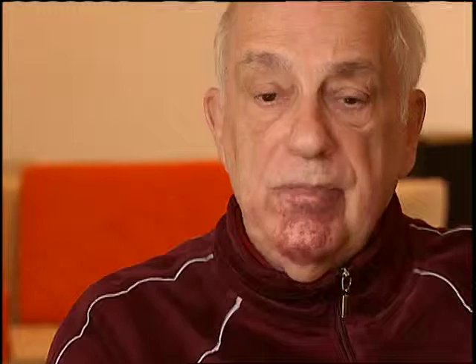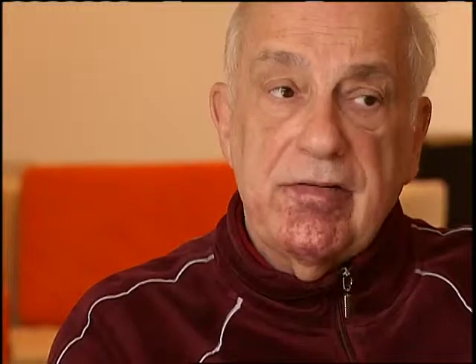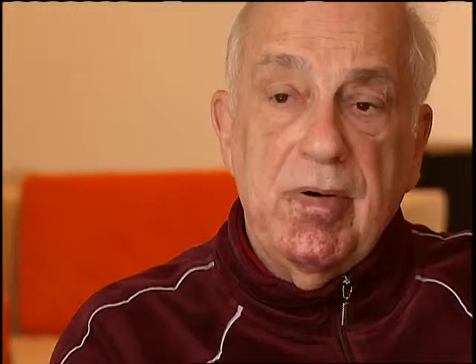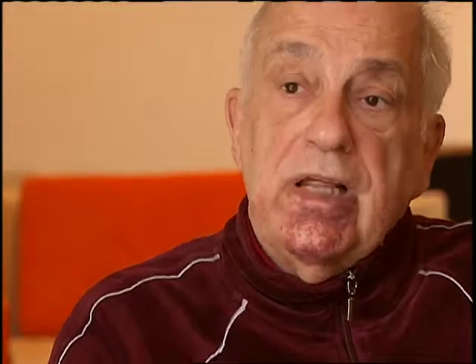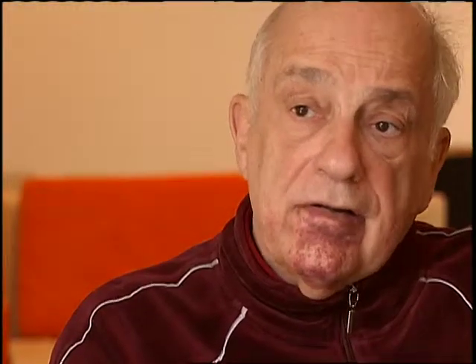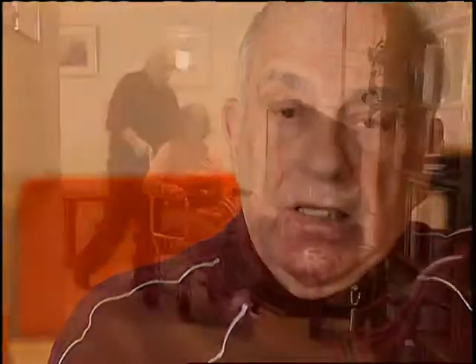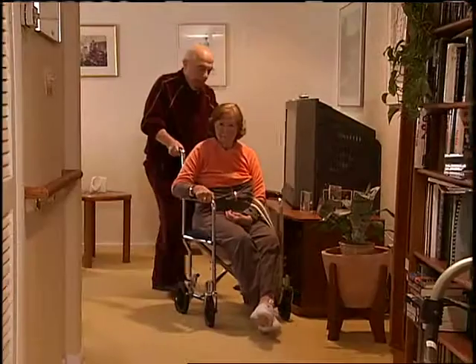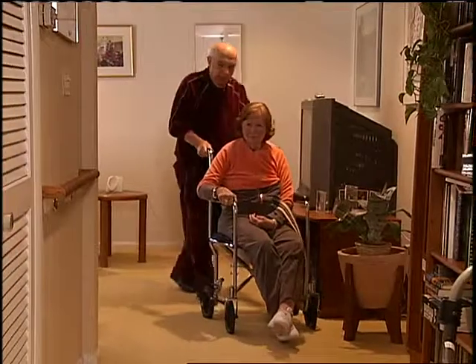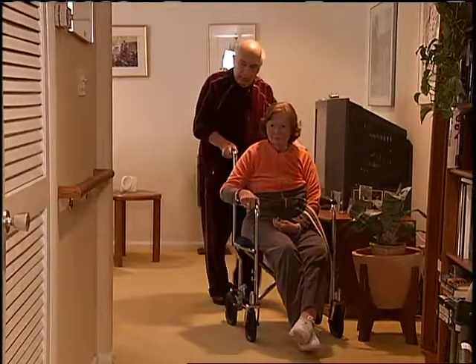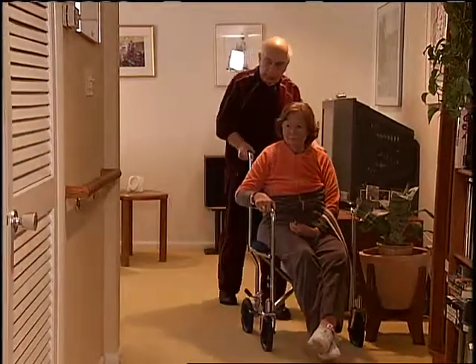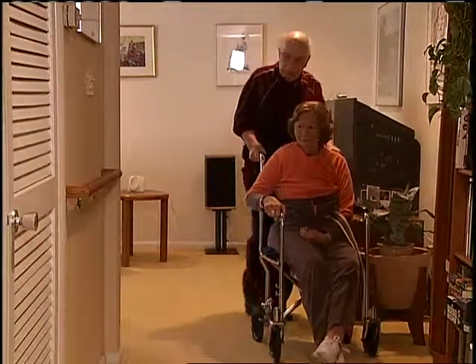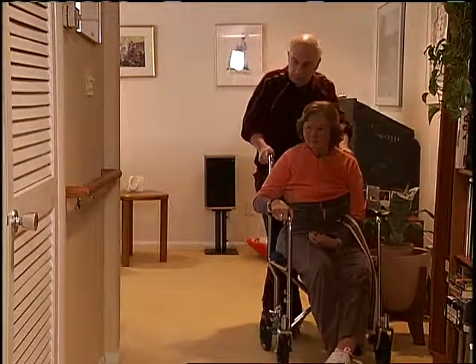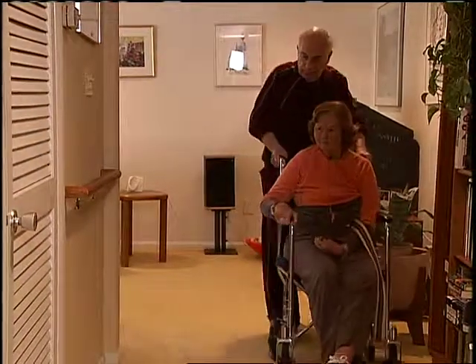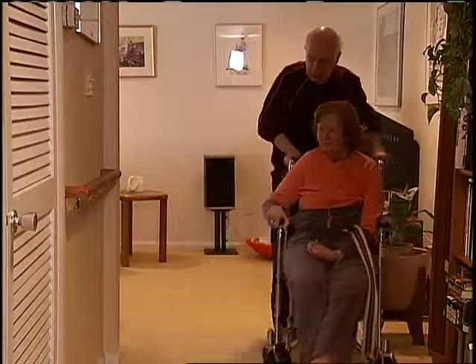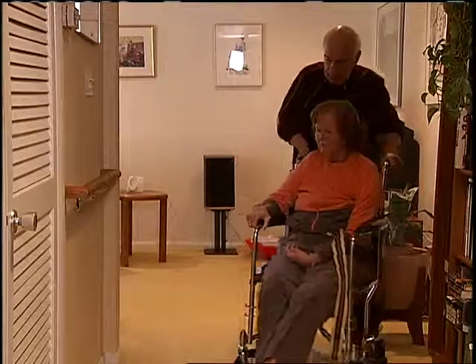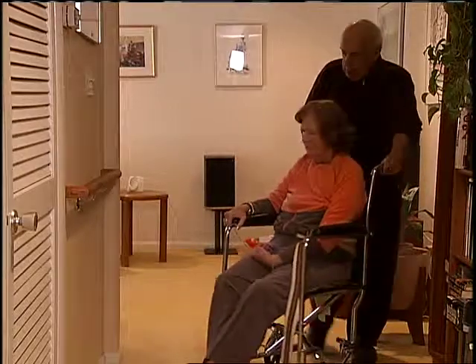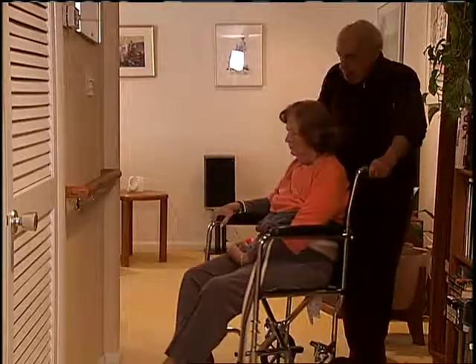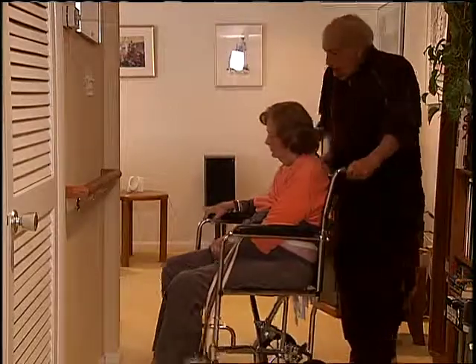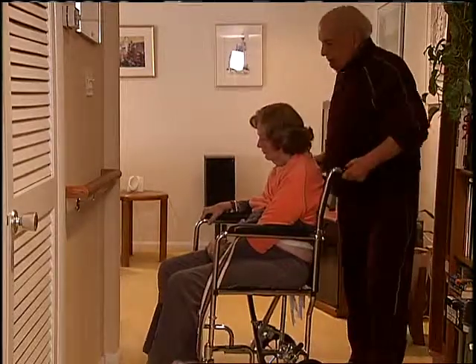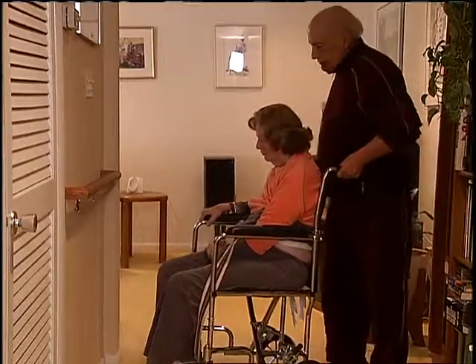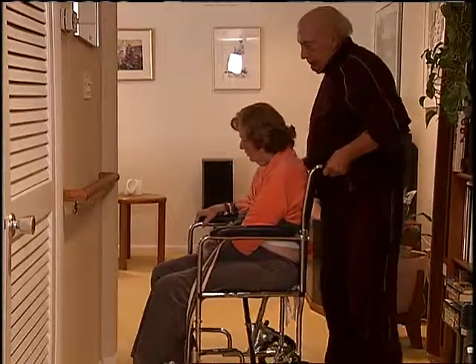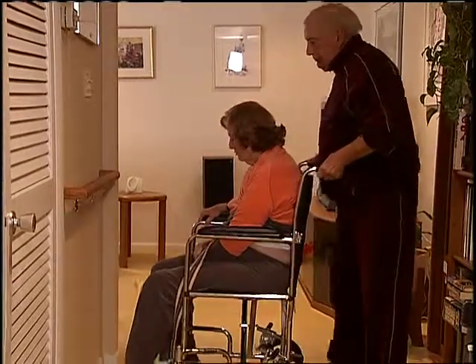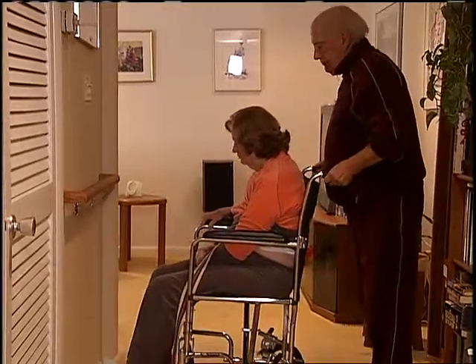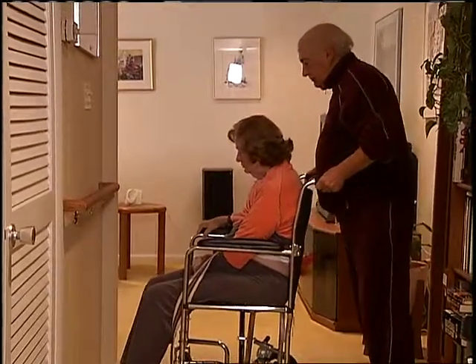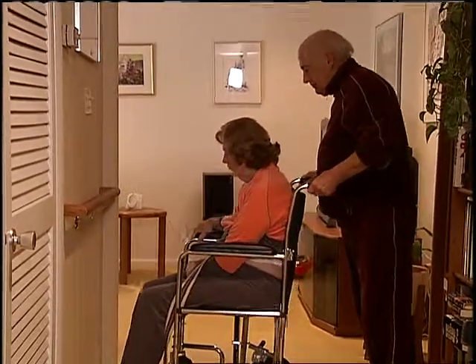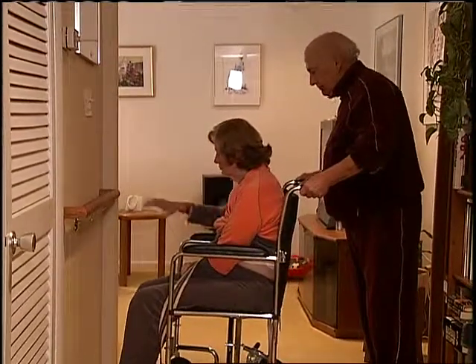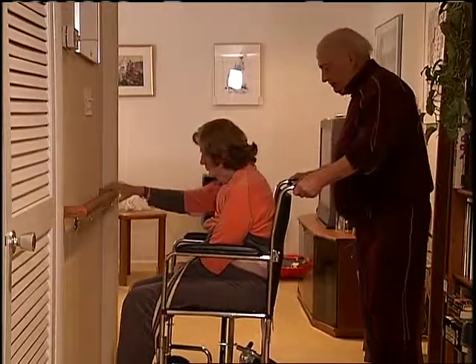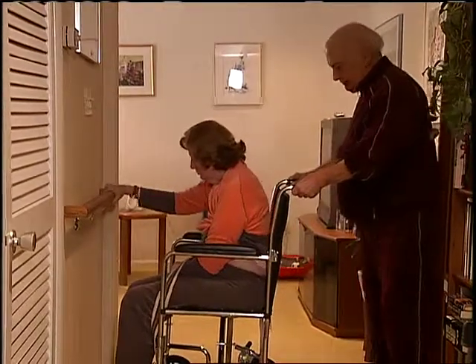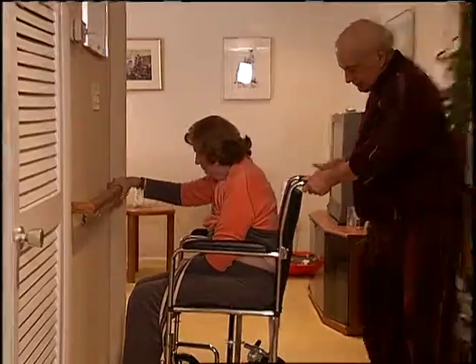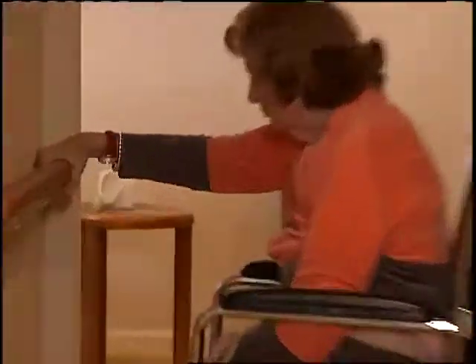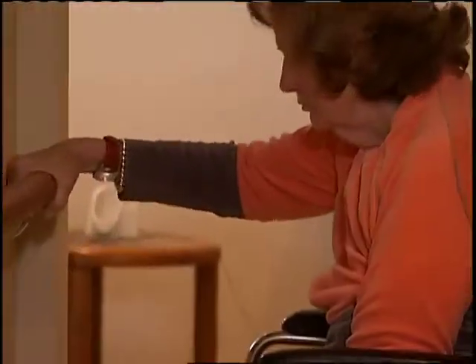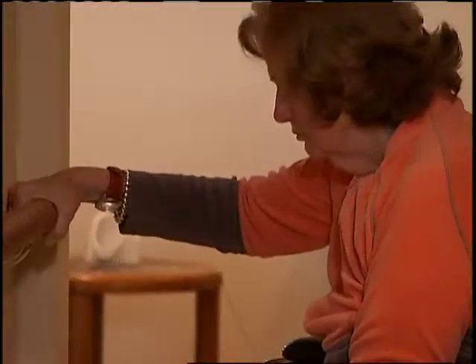We've been in this home about 20 years, but we never gave any thought to what if. For Don Greeley and his wife, the what if happened a few months ago, when Joan suffered a stroke limiting her mobility.